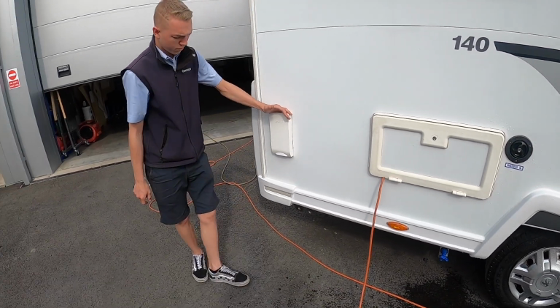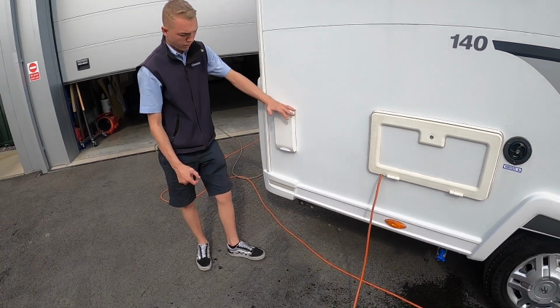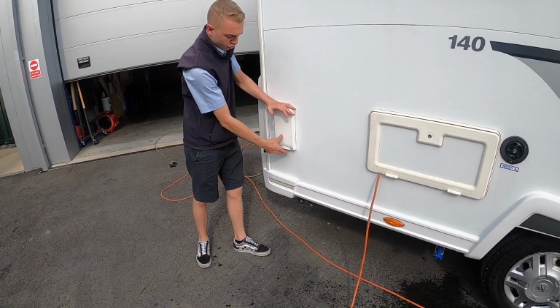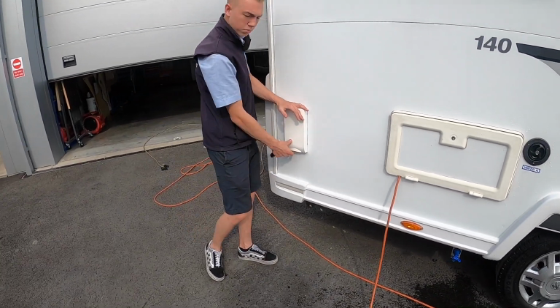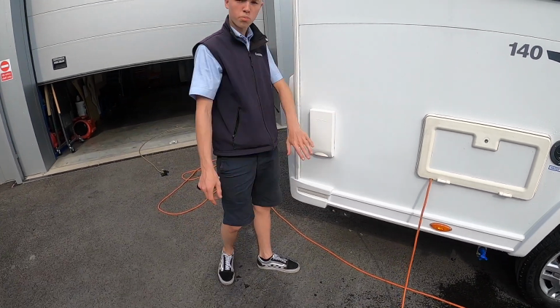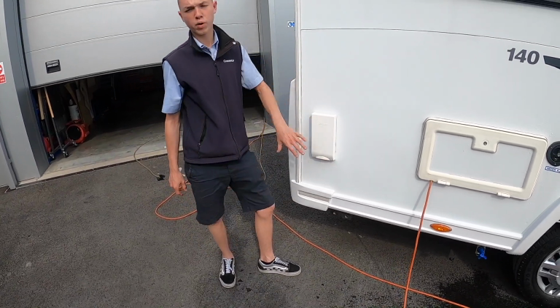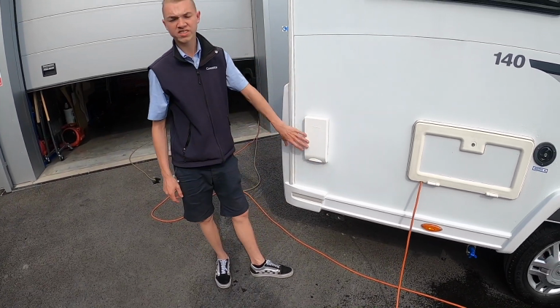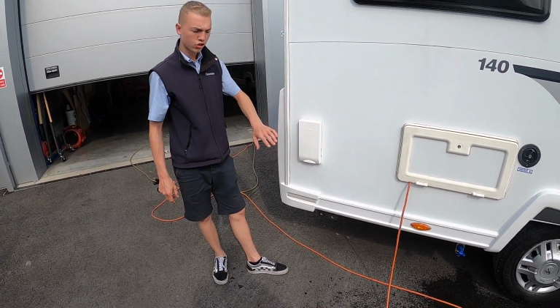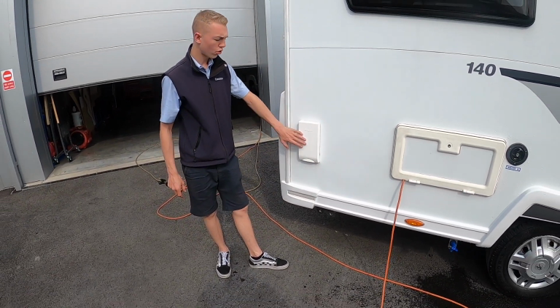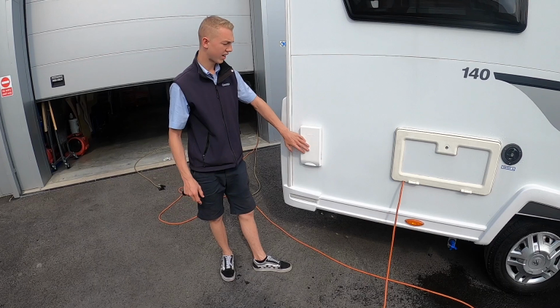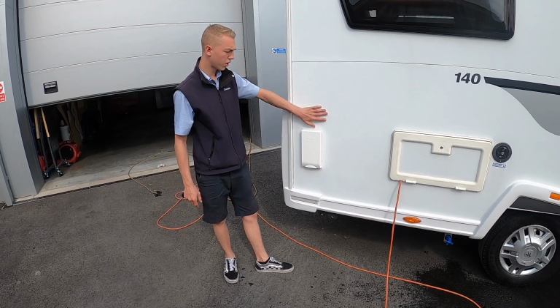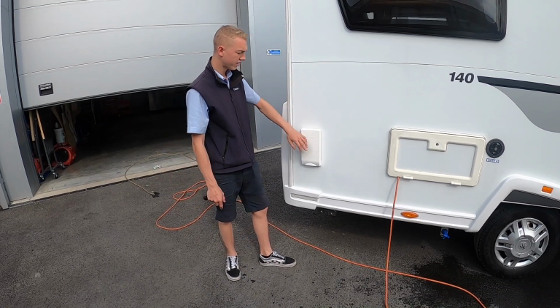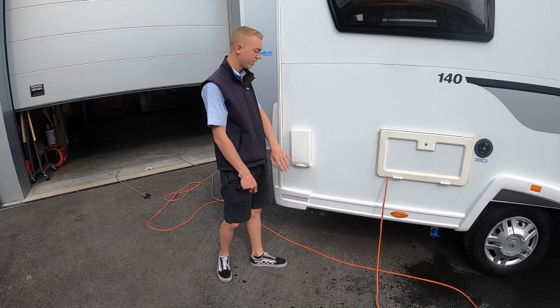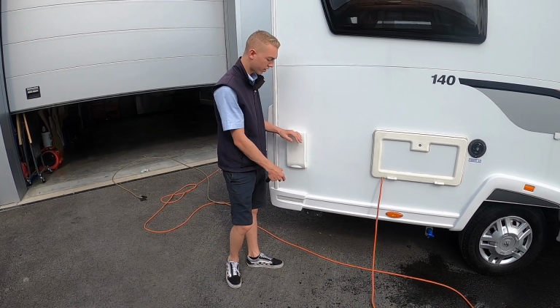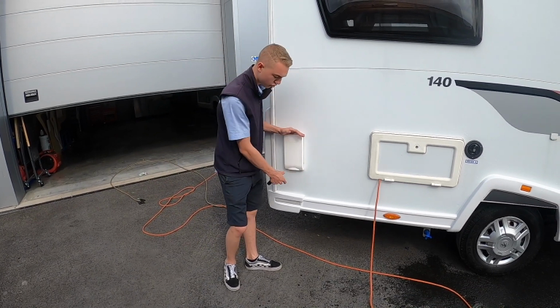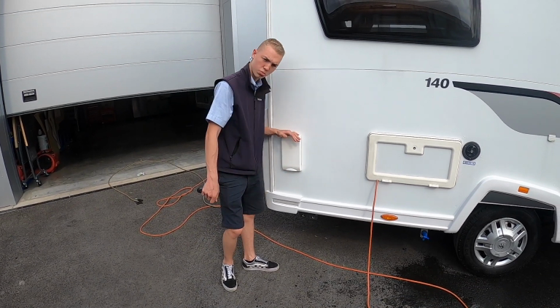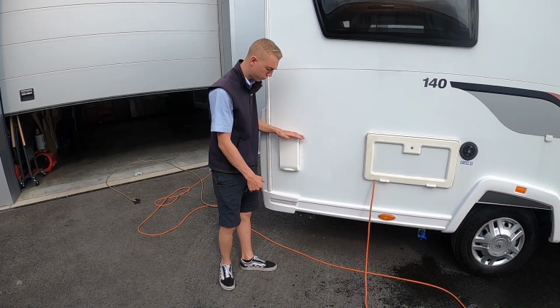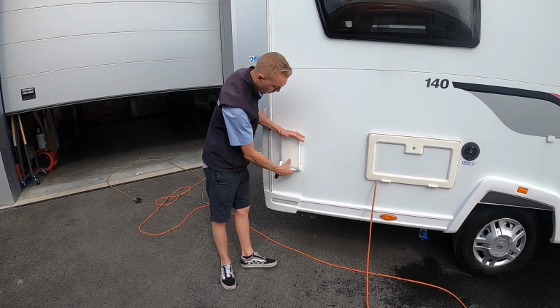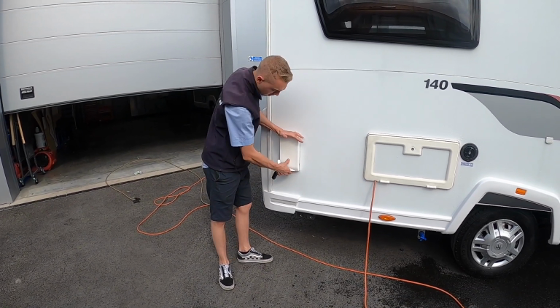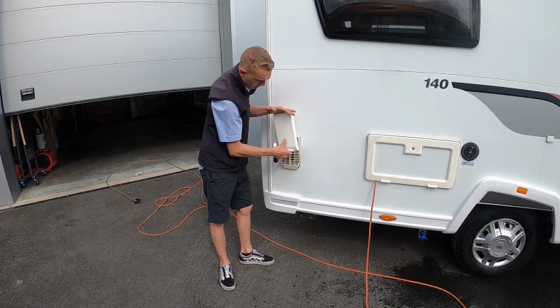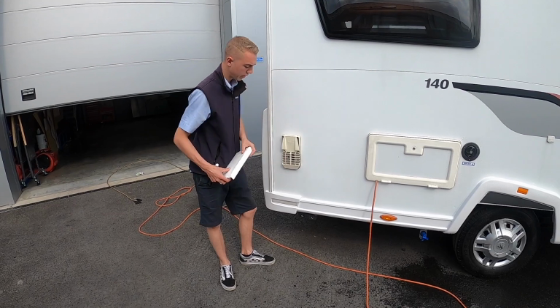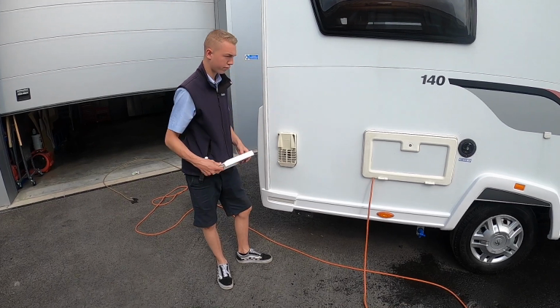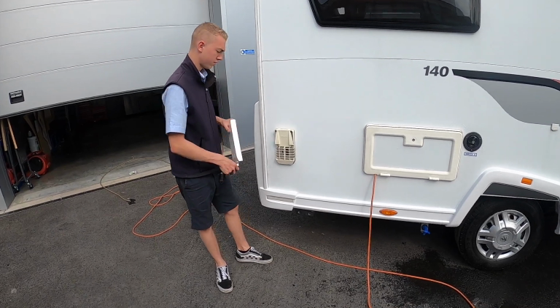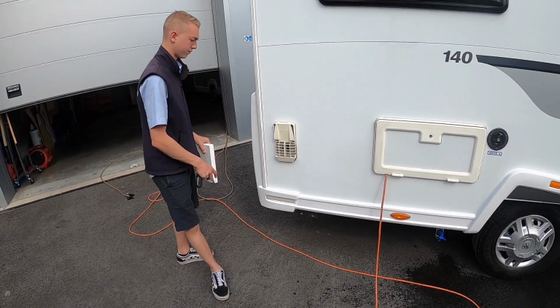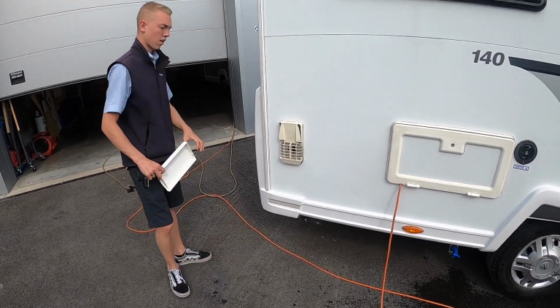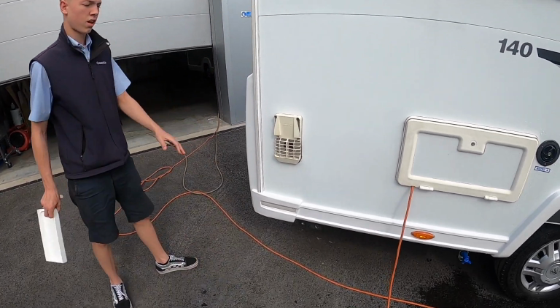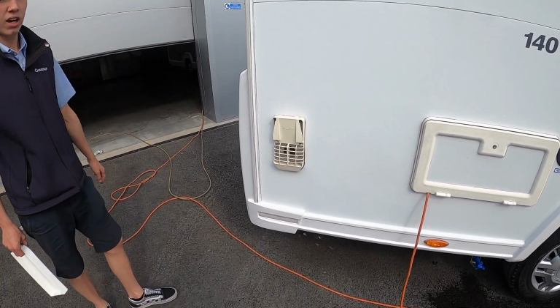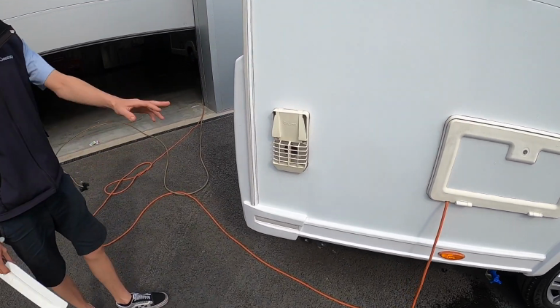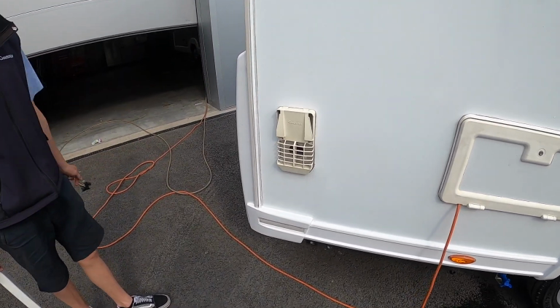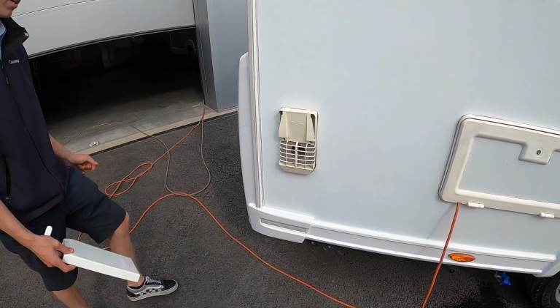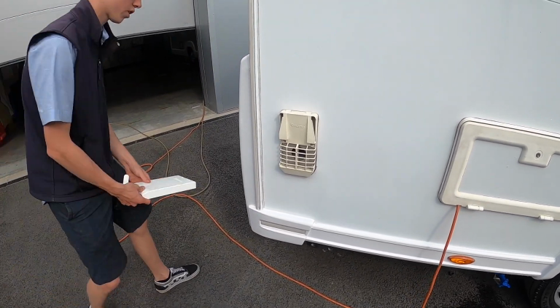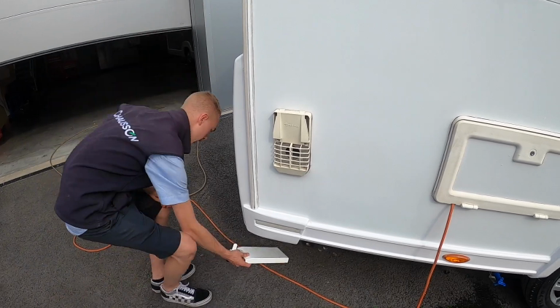Coming further back, this cover must come off when heating your water on gas. Your boiler is behind there — when heating your water on gas this cover must come off, so push some pressure on and peel it off. It allows the fumes out from heating the water on gas.